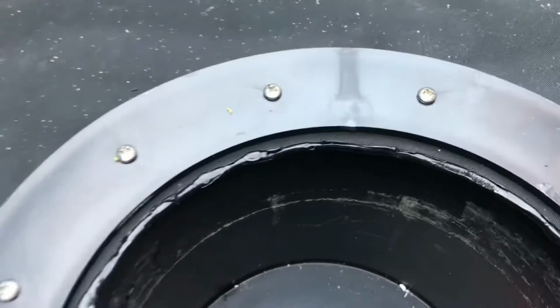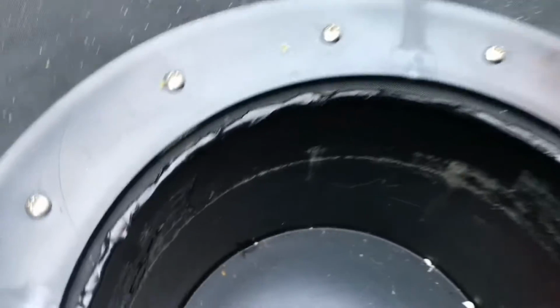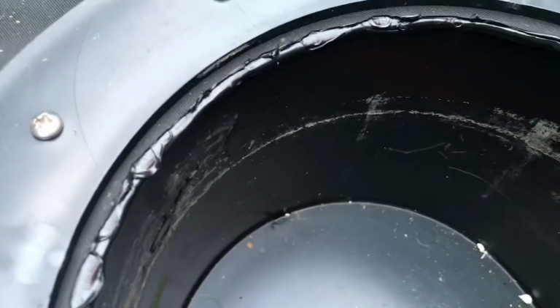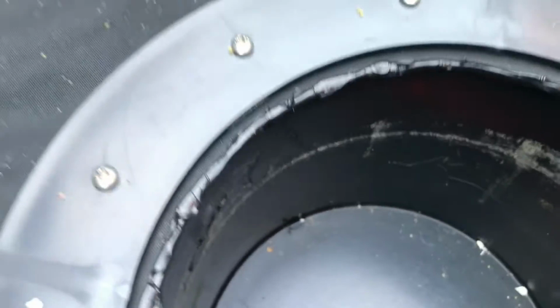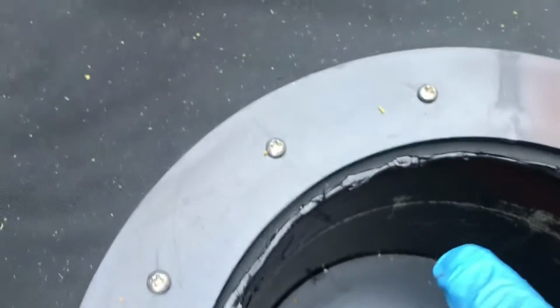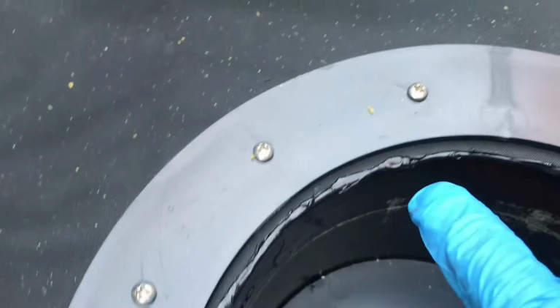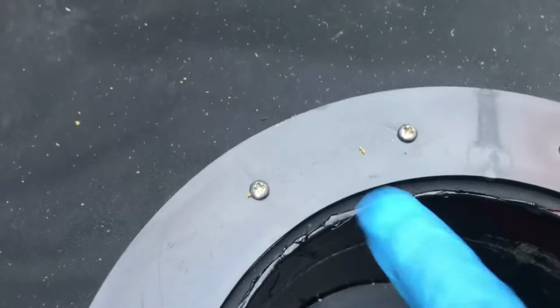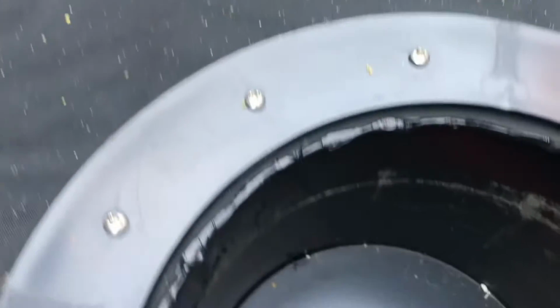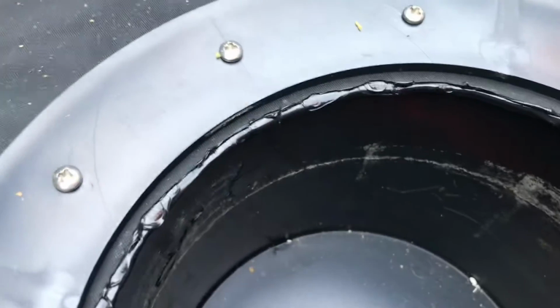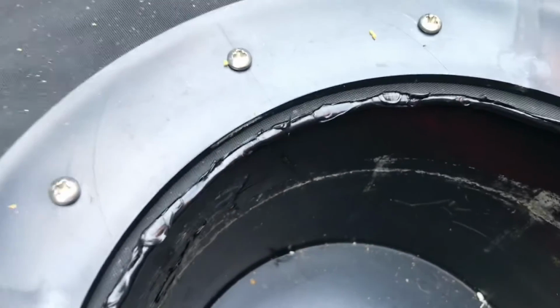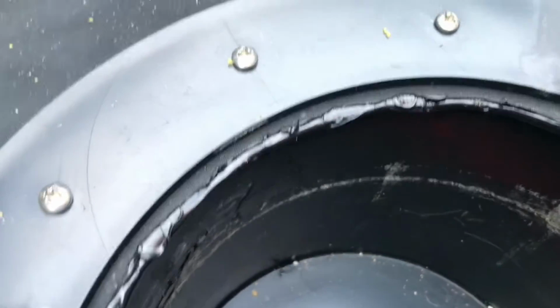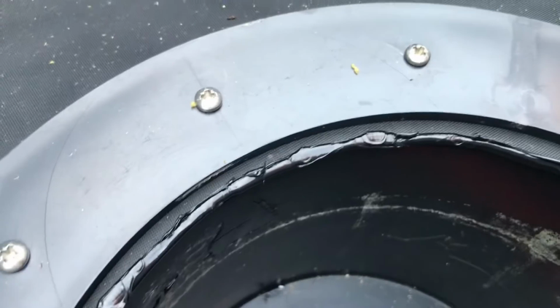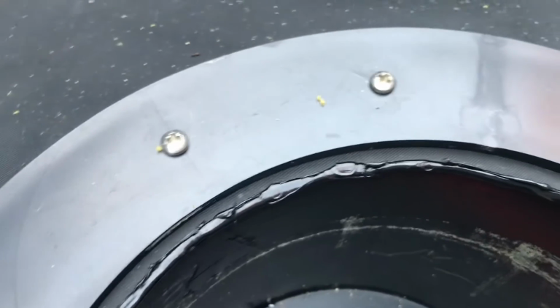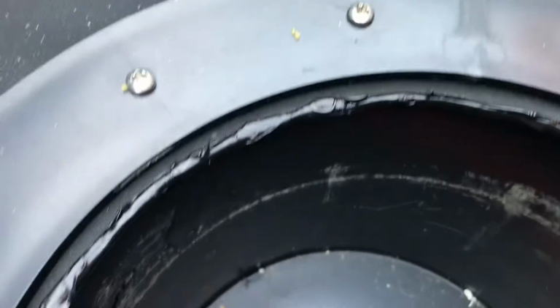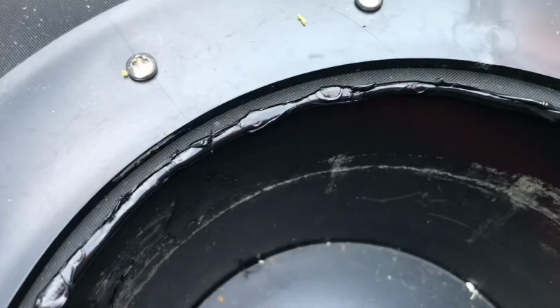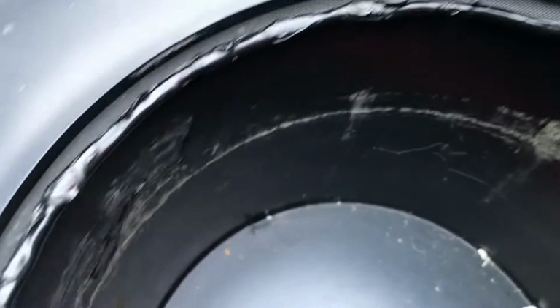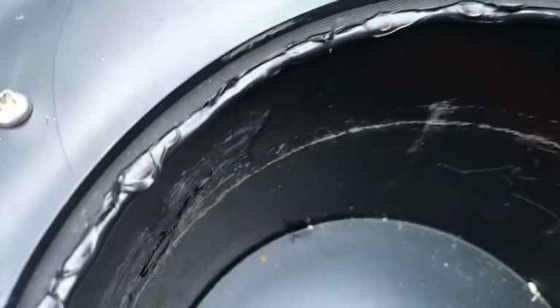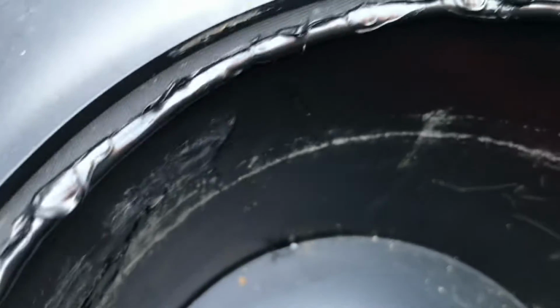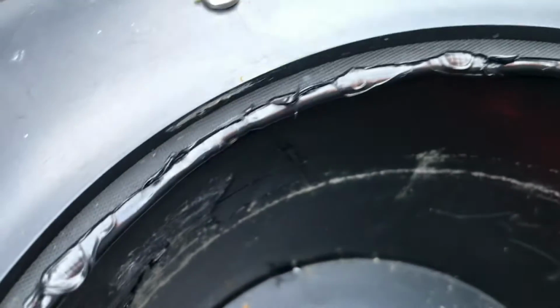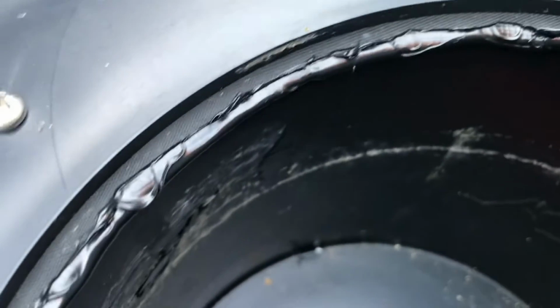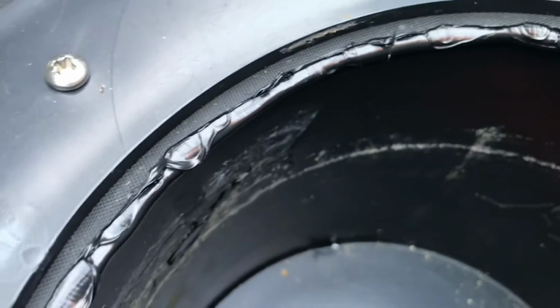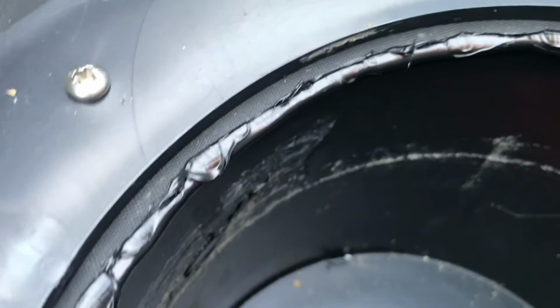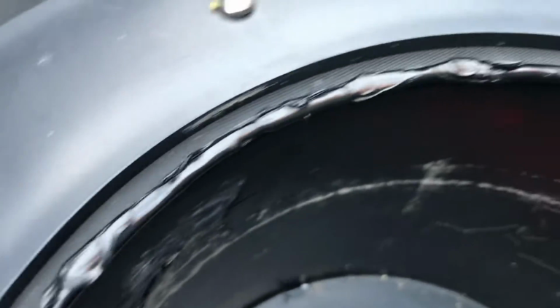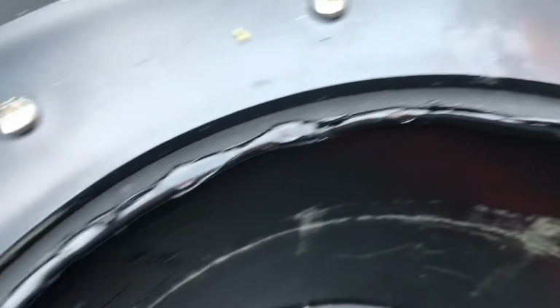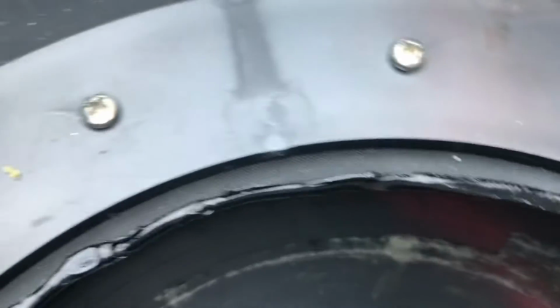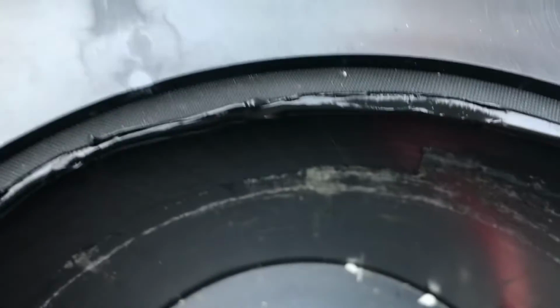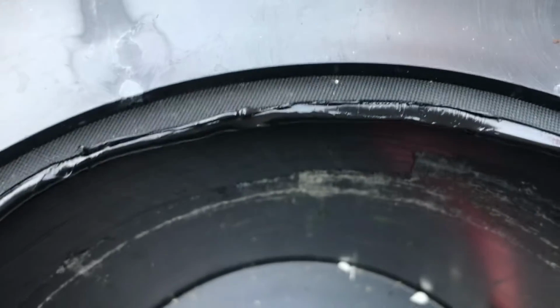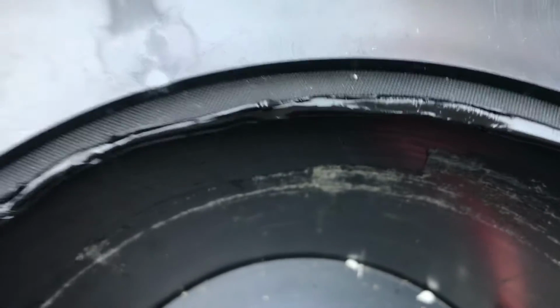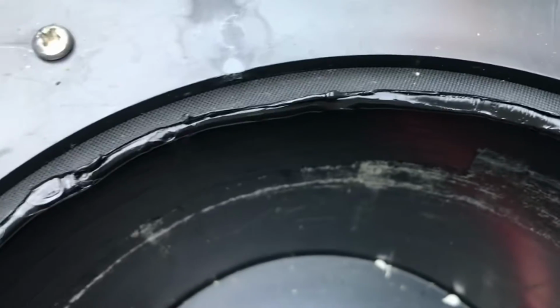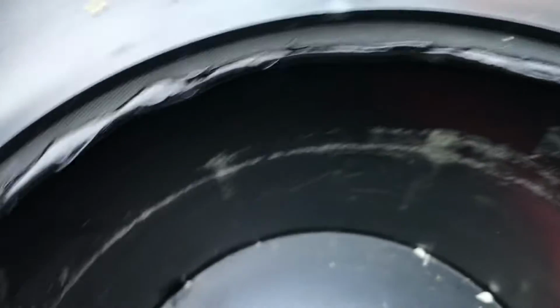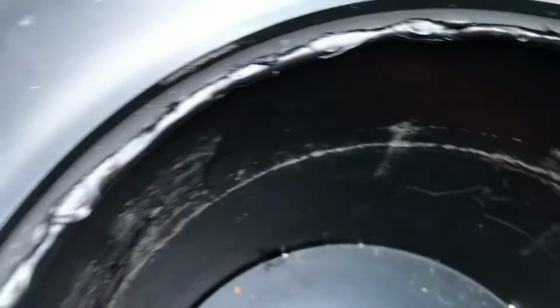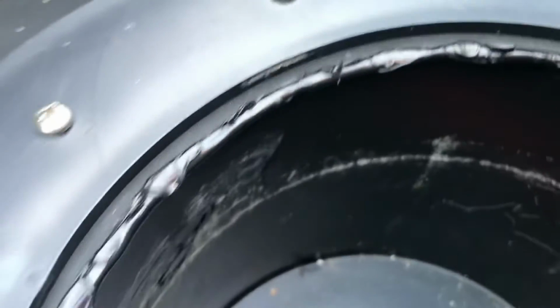What I've done is gone around again — just two turns of each screw — and got a little snot bead all around there. I might leave that as it is or see when it goes hard and trim it off in the morning.